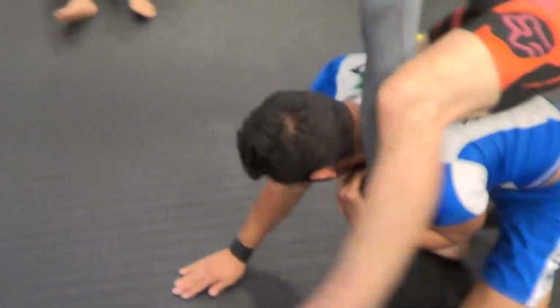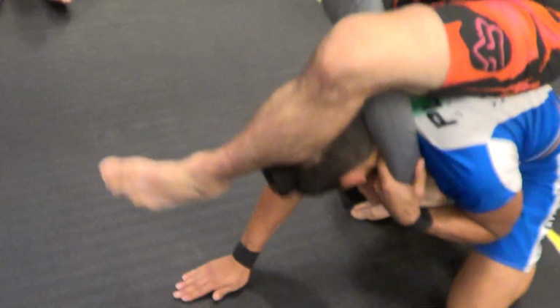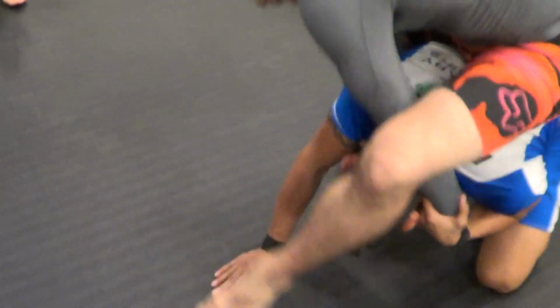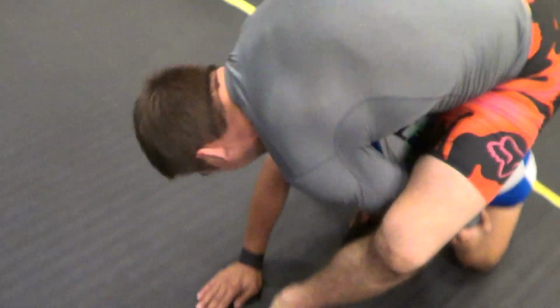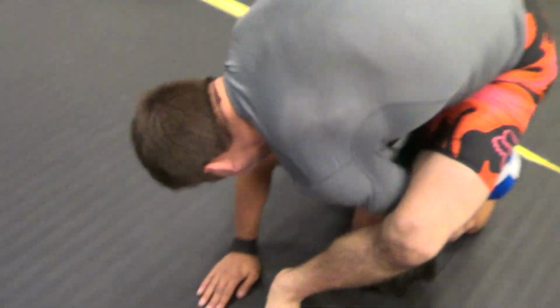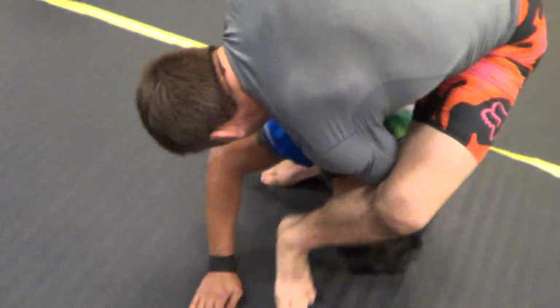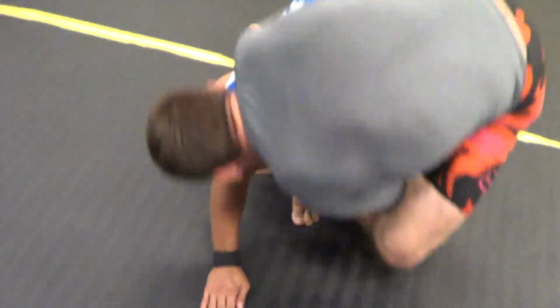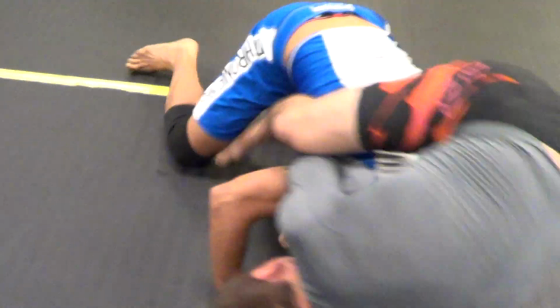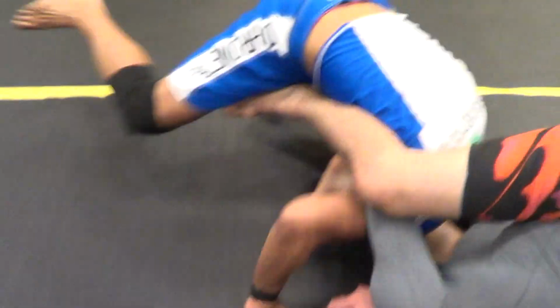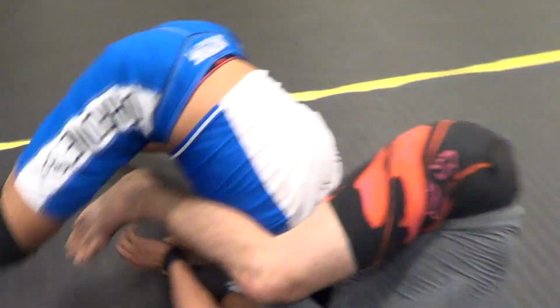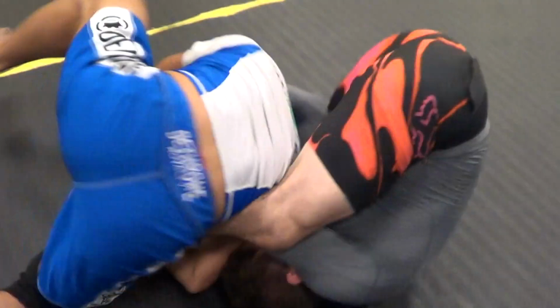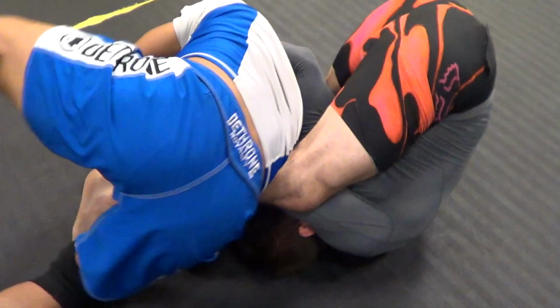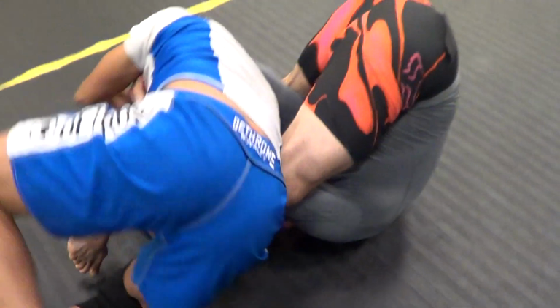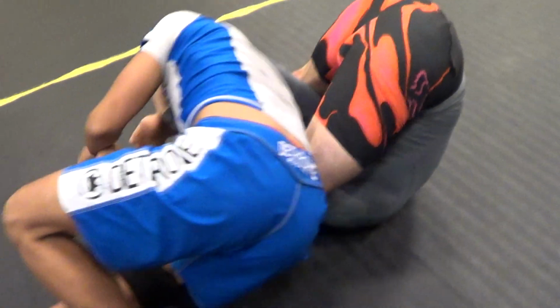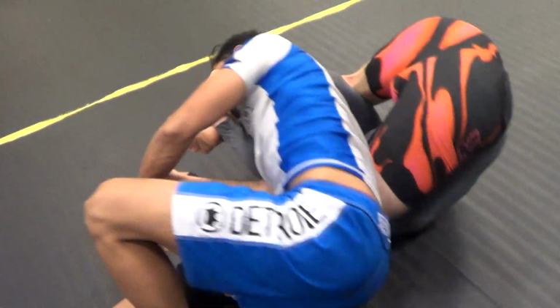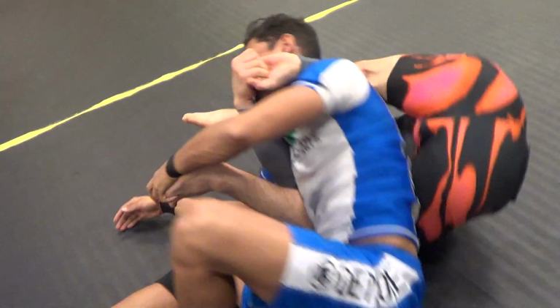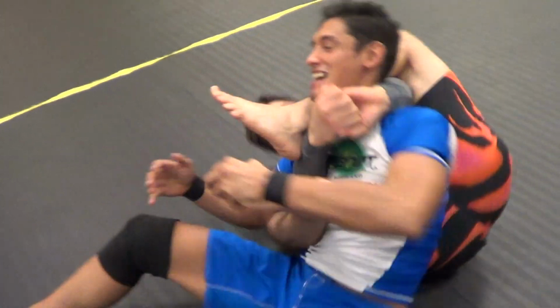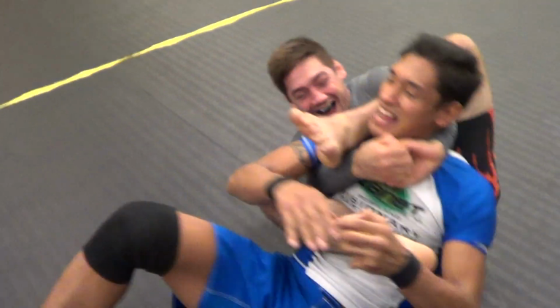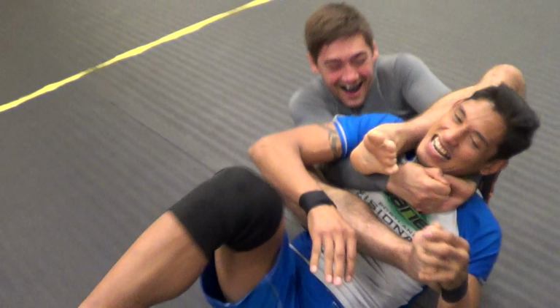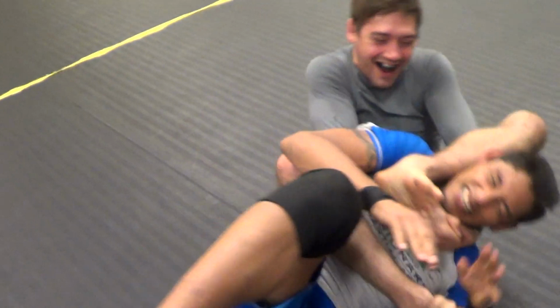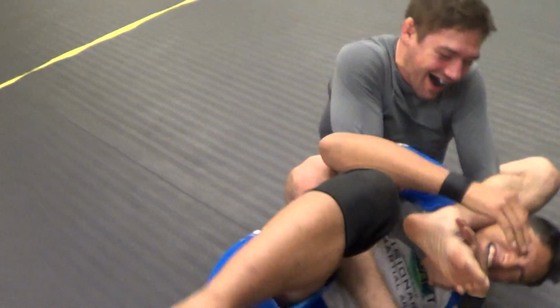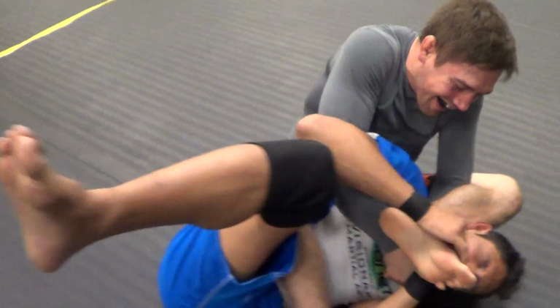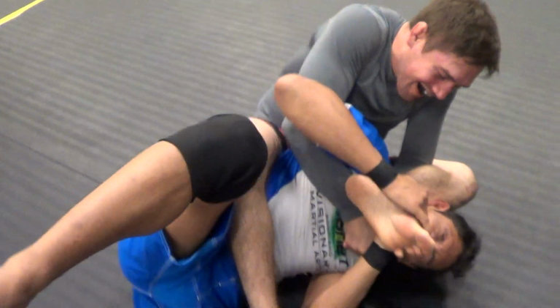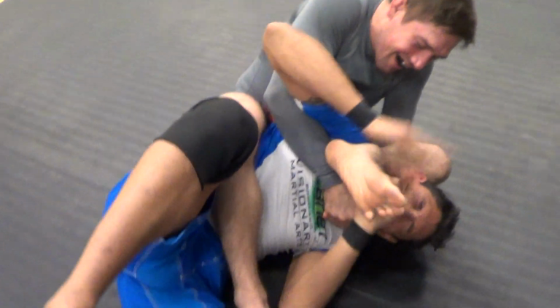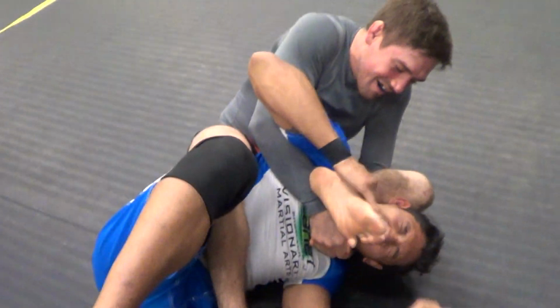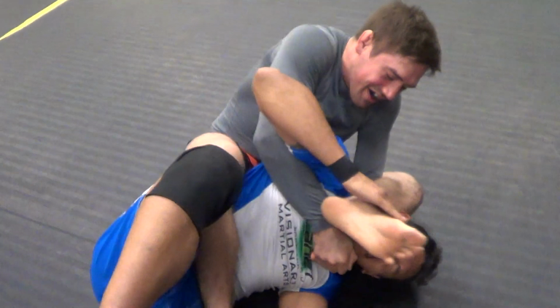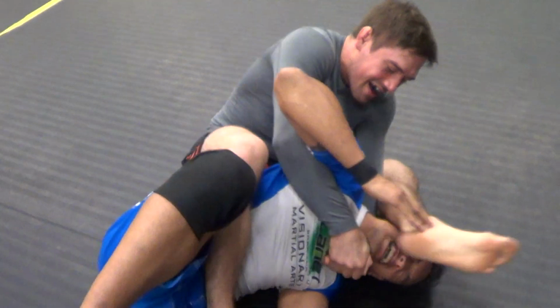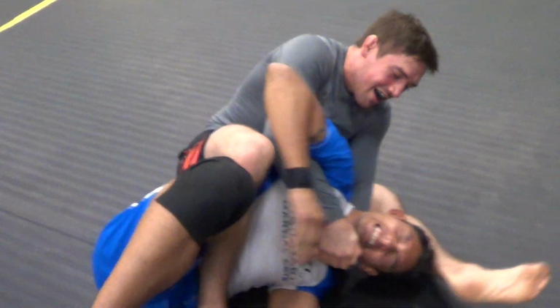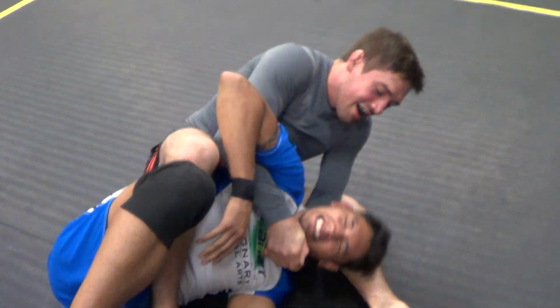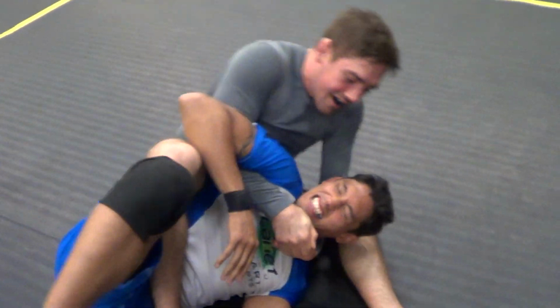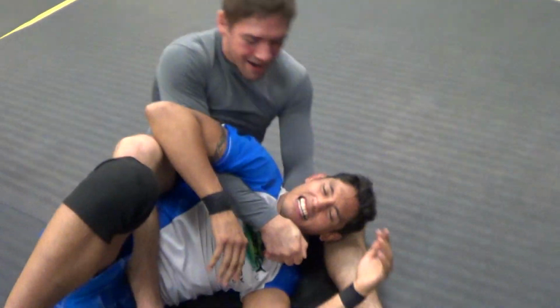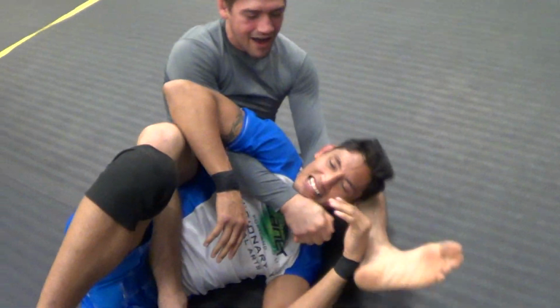Portland necktie today. It is not approving because the arms are in the opposite position because you're on the back. Extend them out — Portland necktie.